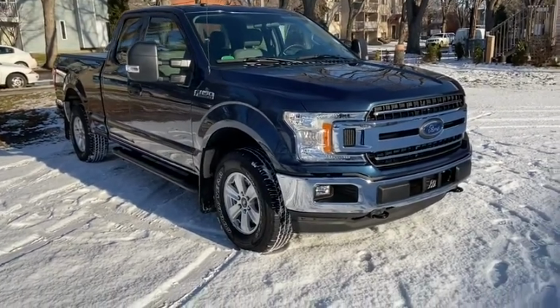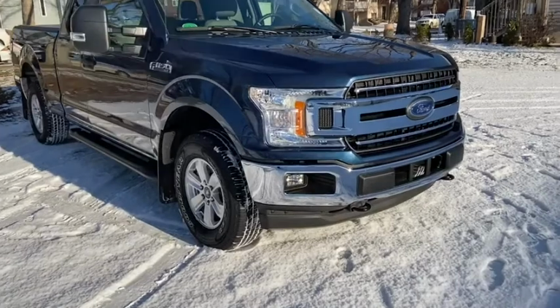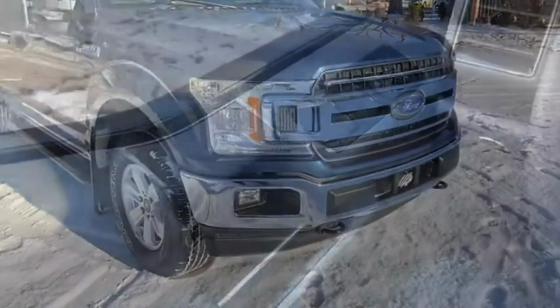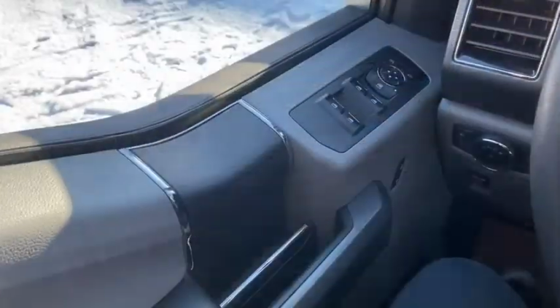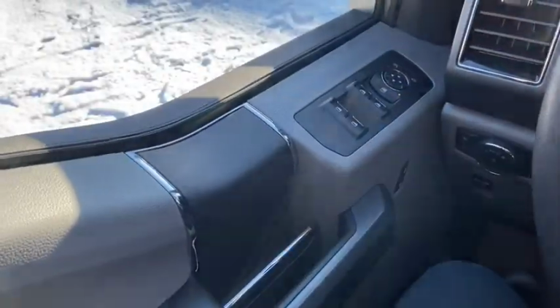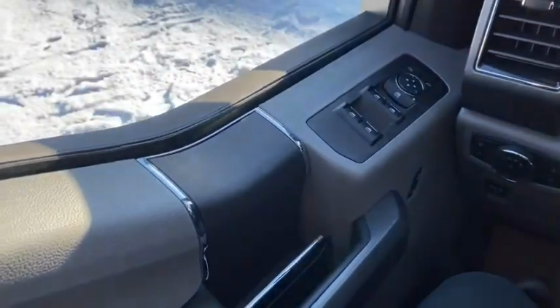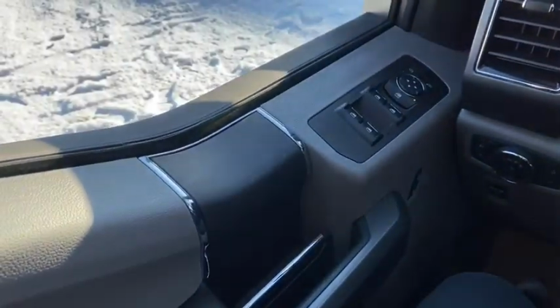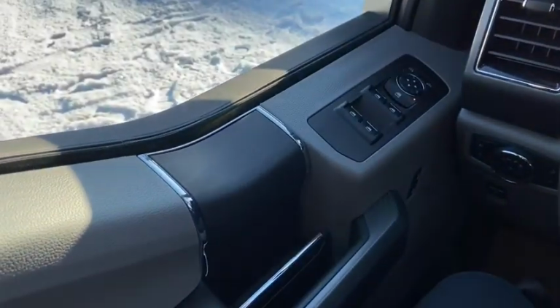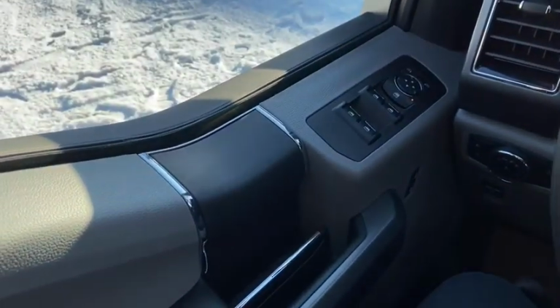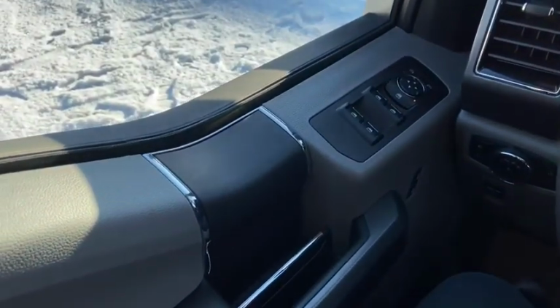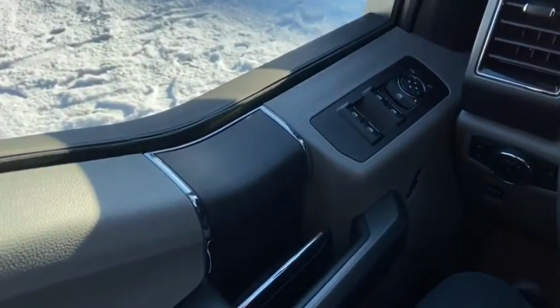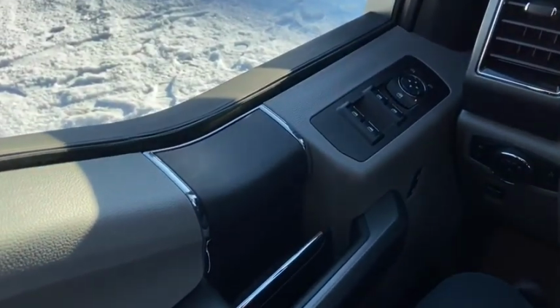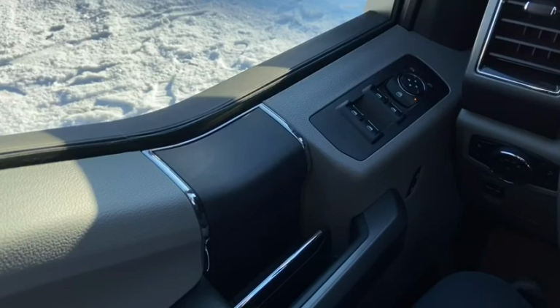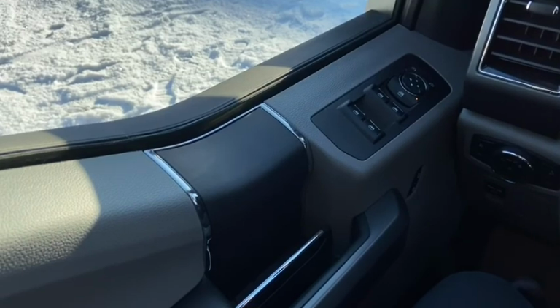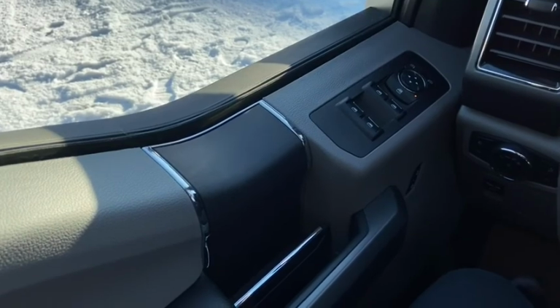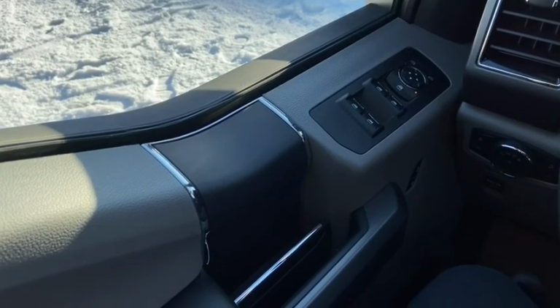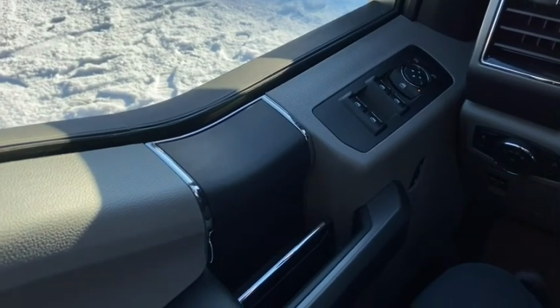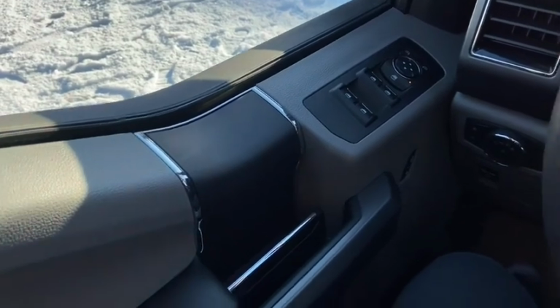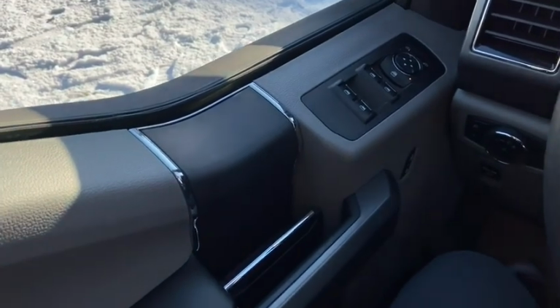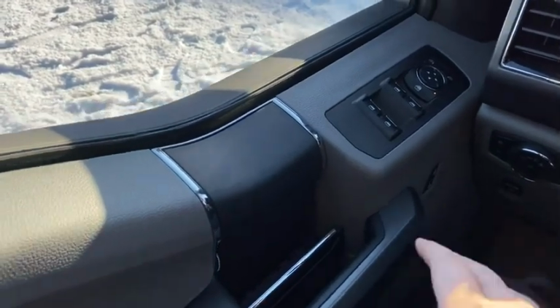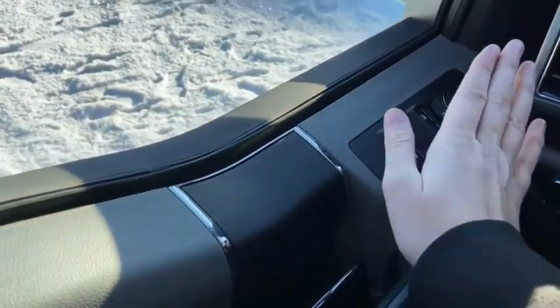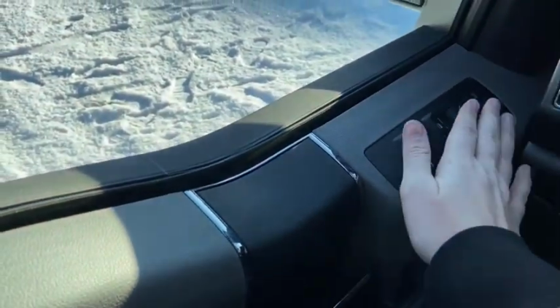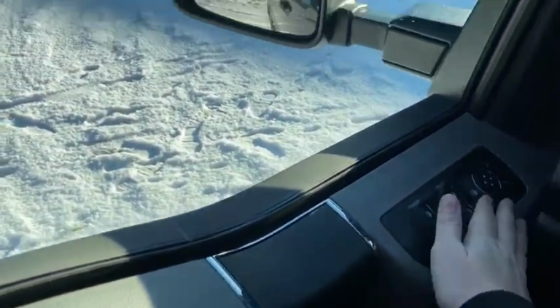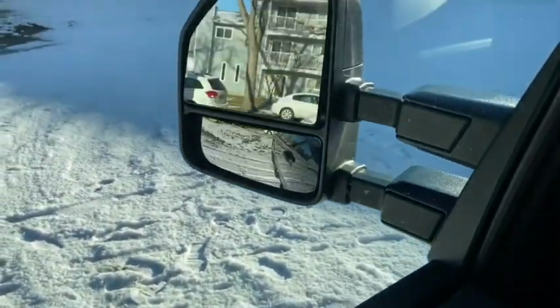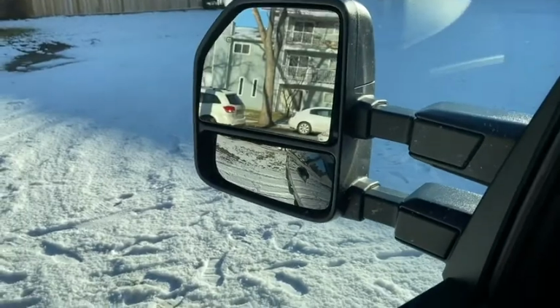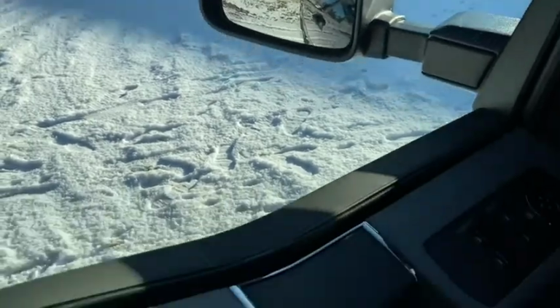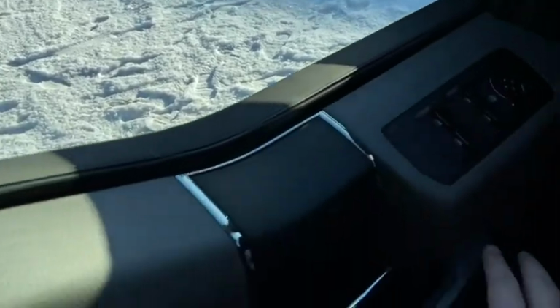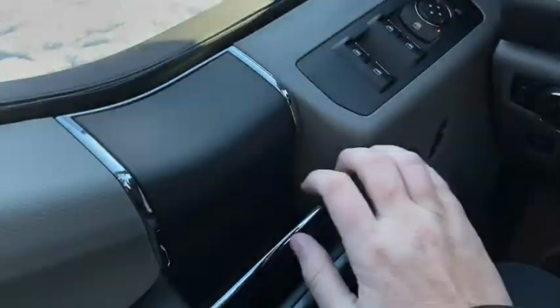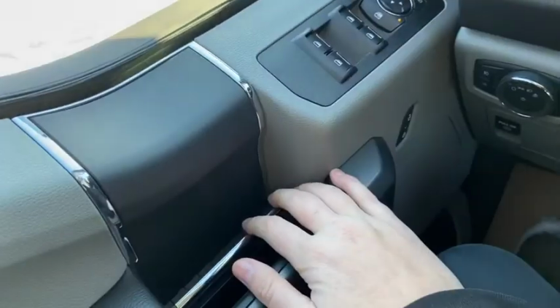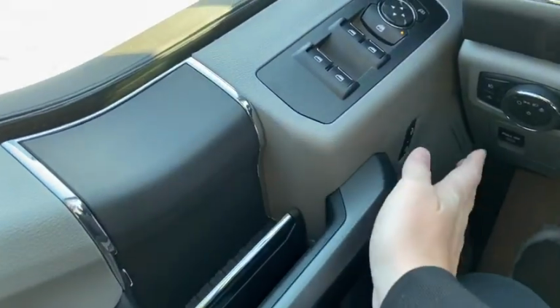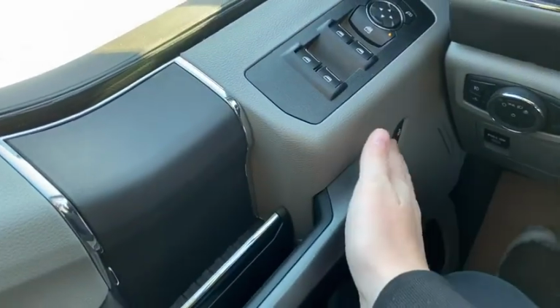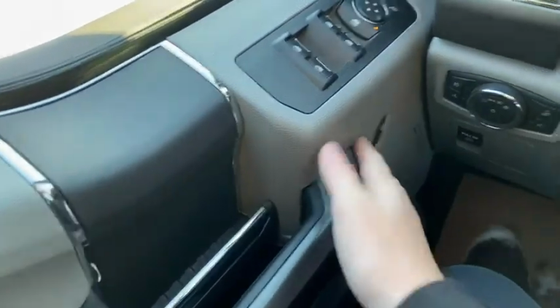Now let's take a look inside. Sitting inside the F-150 here, we'll do a quick run through of some of the features as well as go over the interior layout. Starting on the door panel you have your power windows as well as your power mirrors that are heated. Down below you have your door latch as well as your power locks.